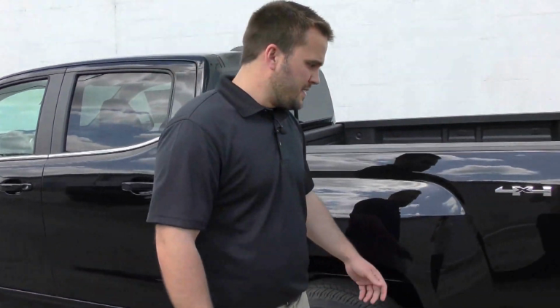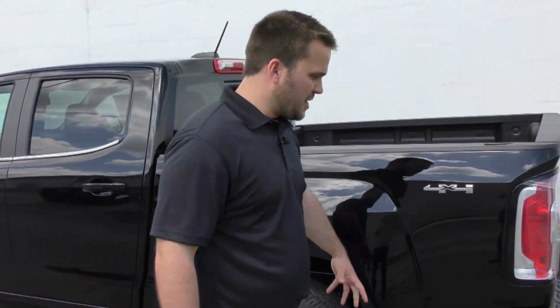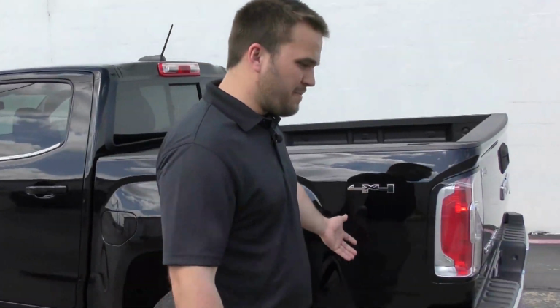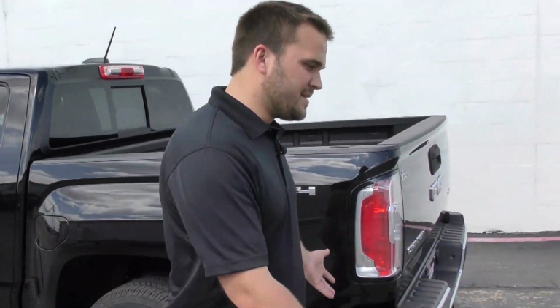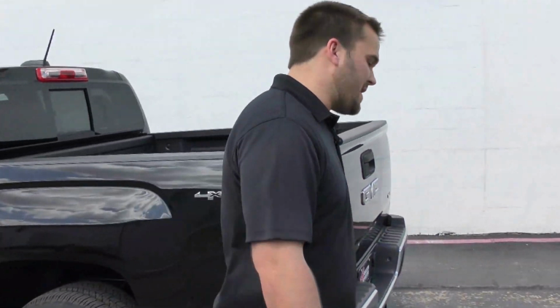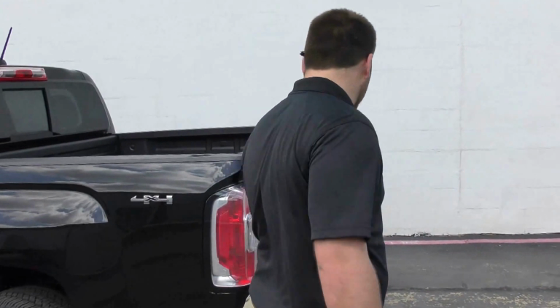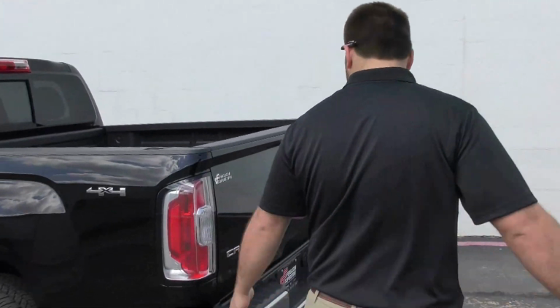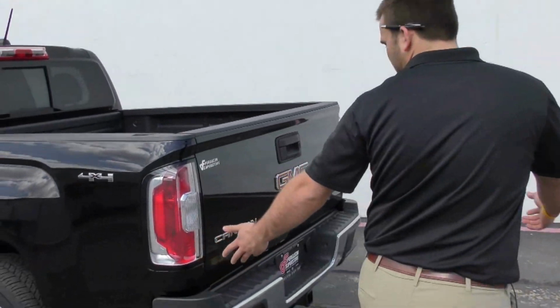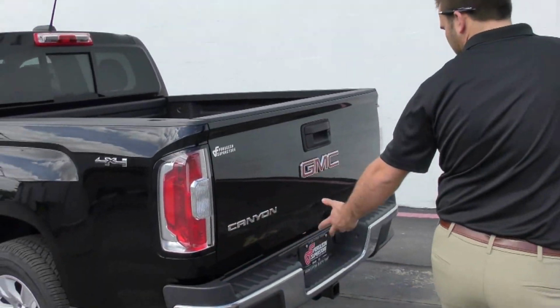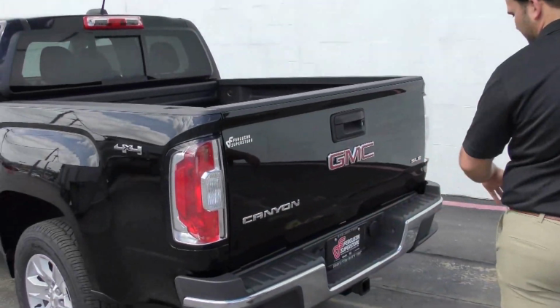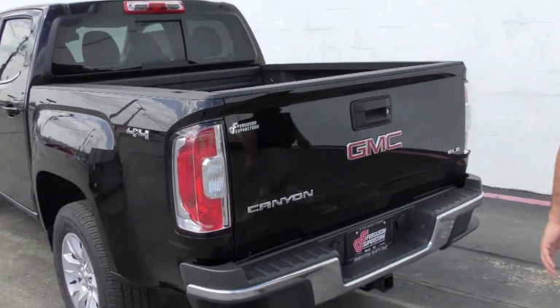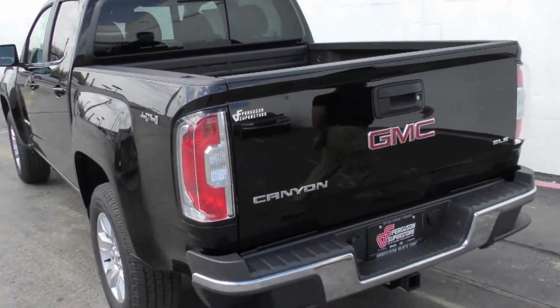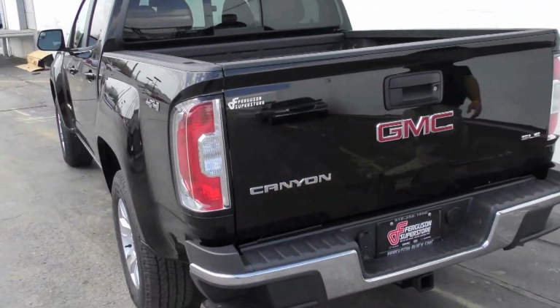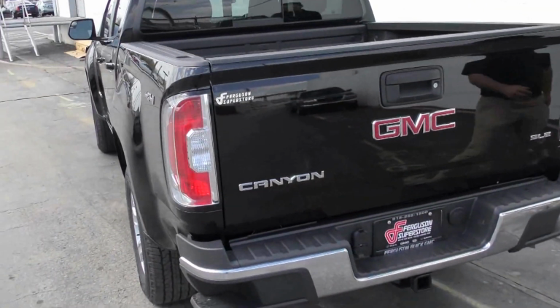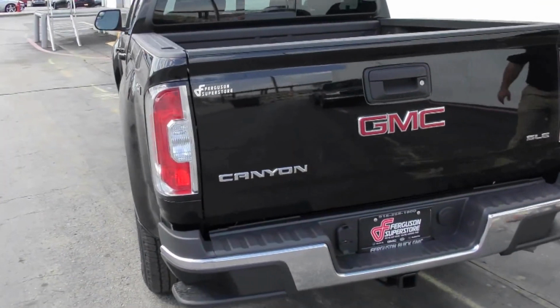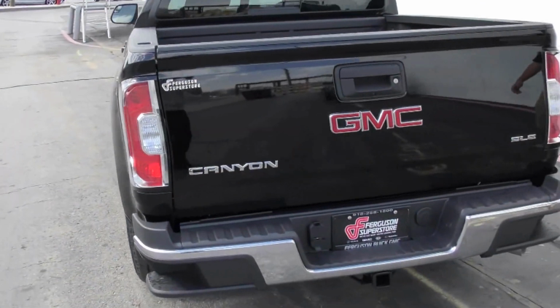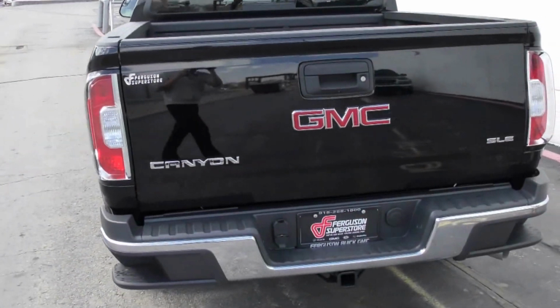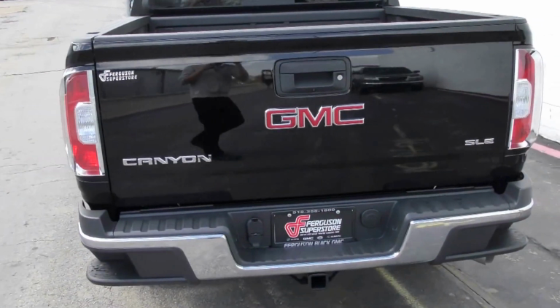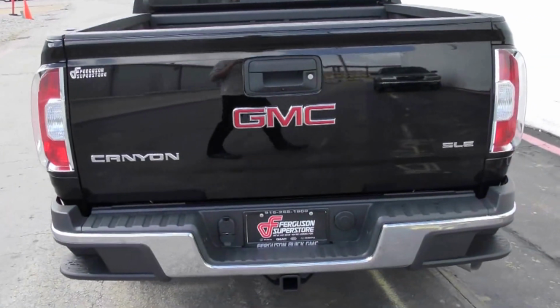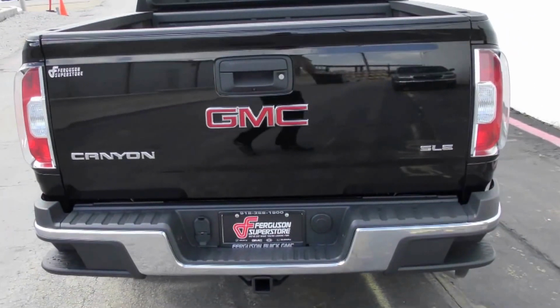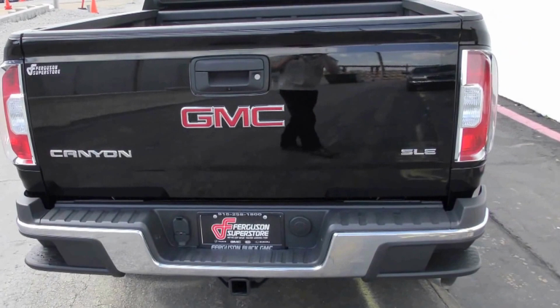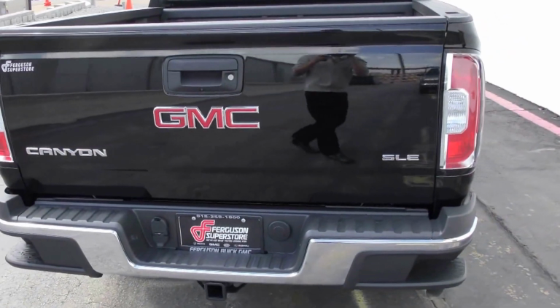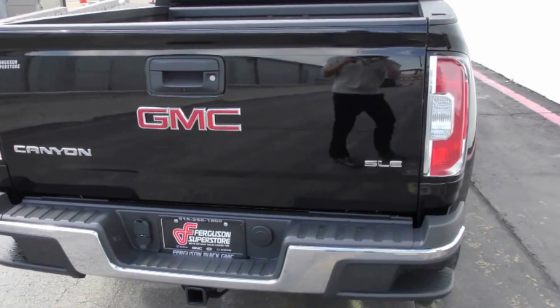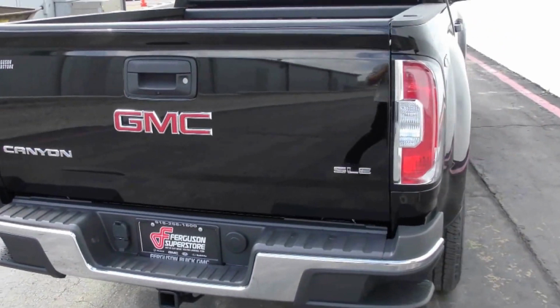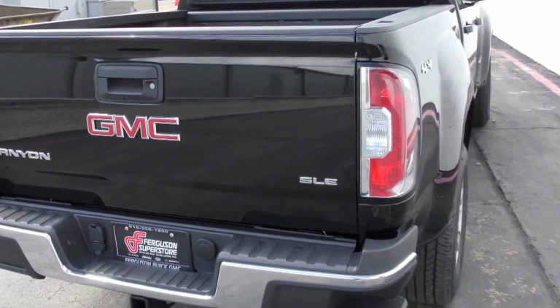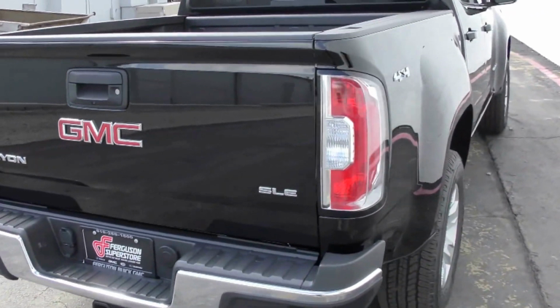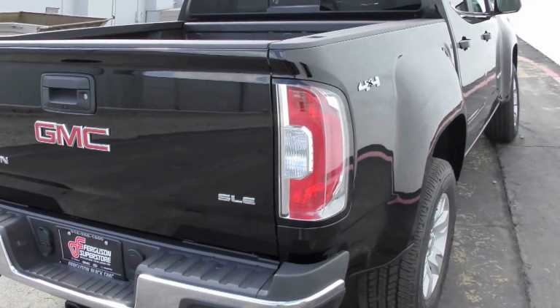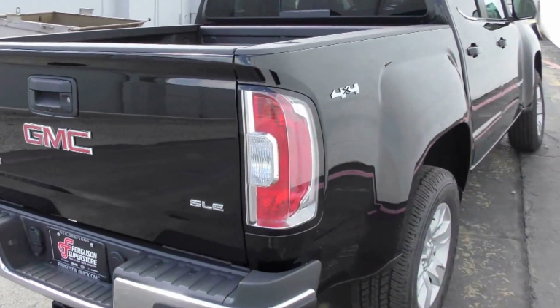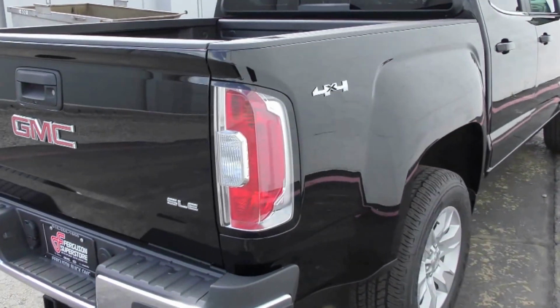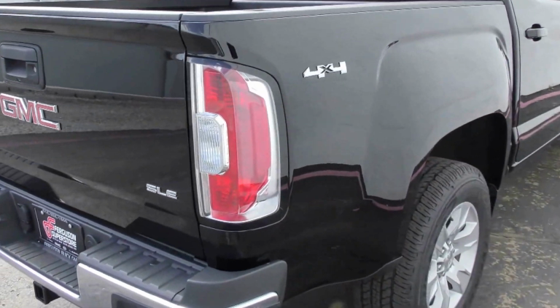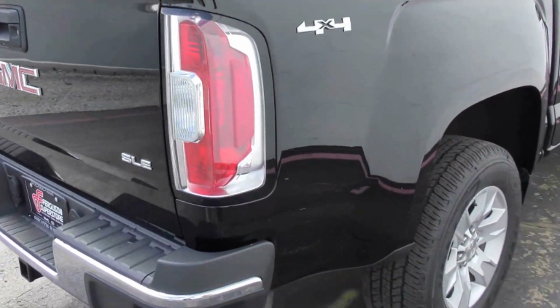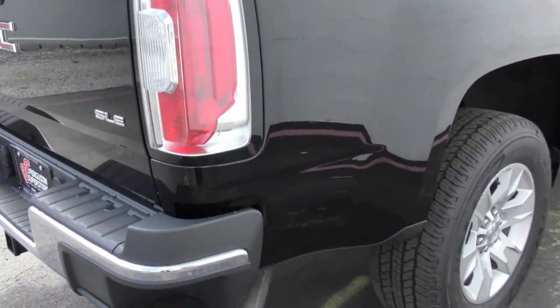Coming around the back, it's still got the easy steps, and if we get over here you can see the exhaust — it's quite a bit bigger than your standard Canyon.